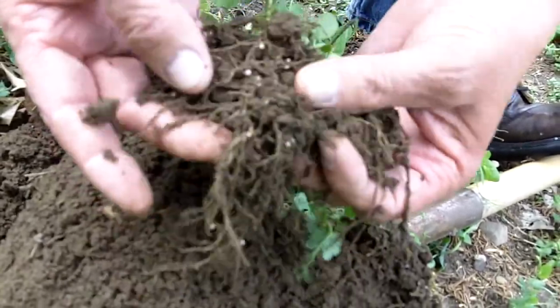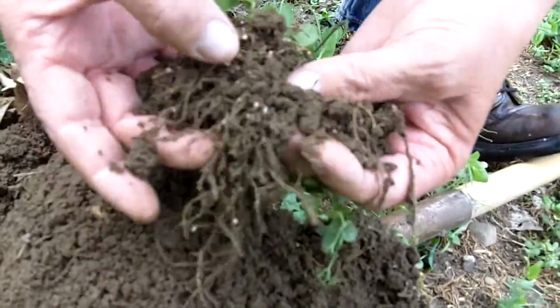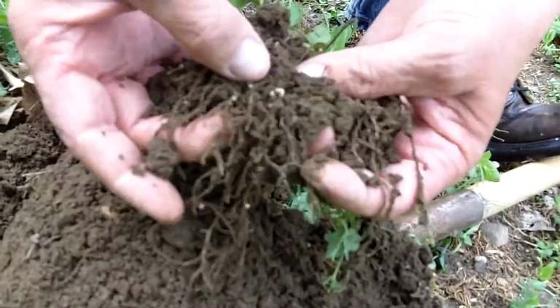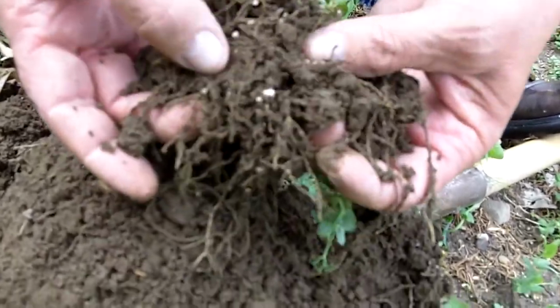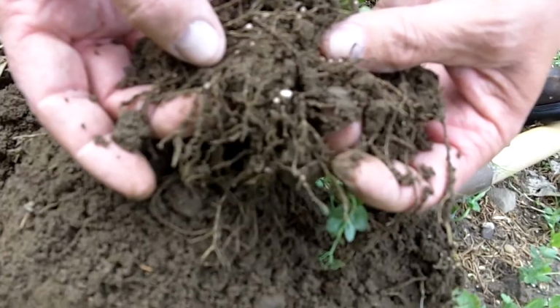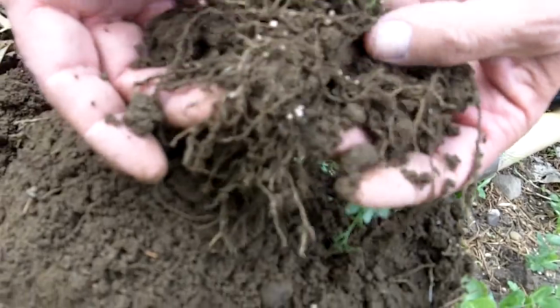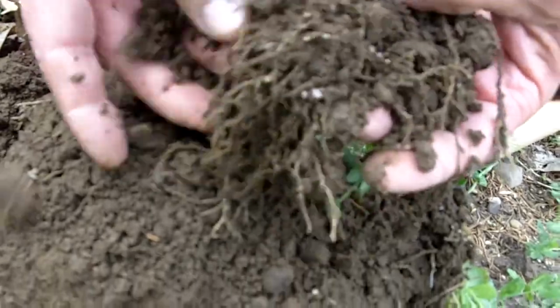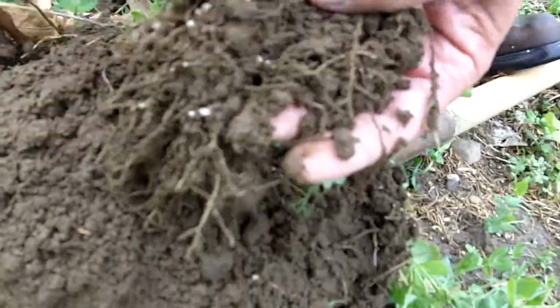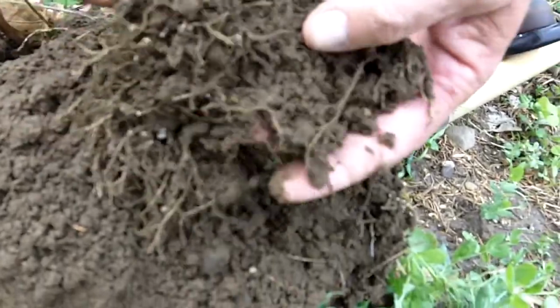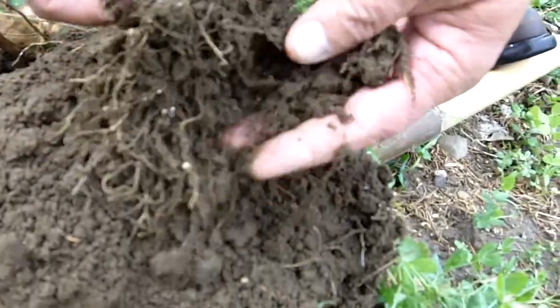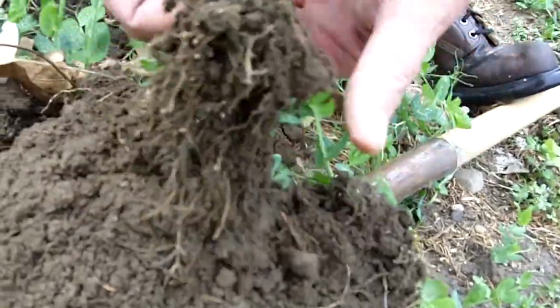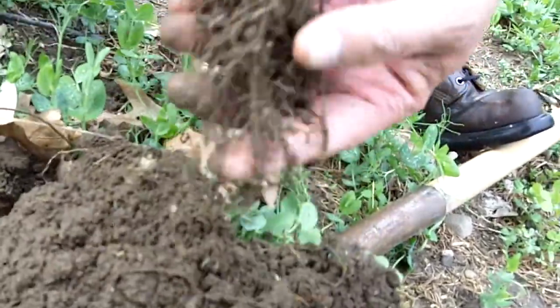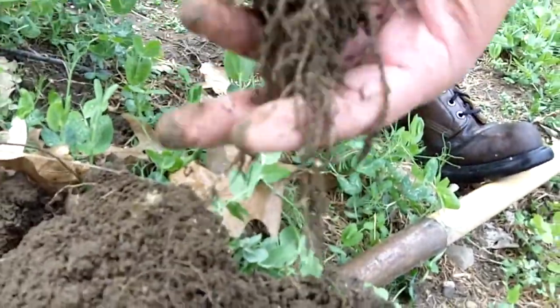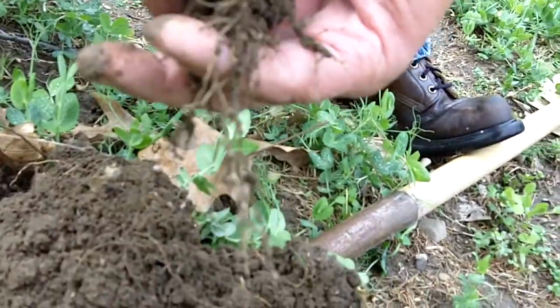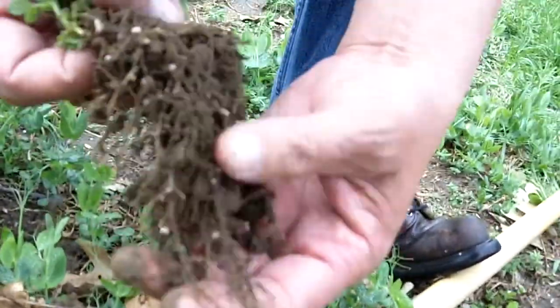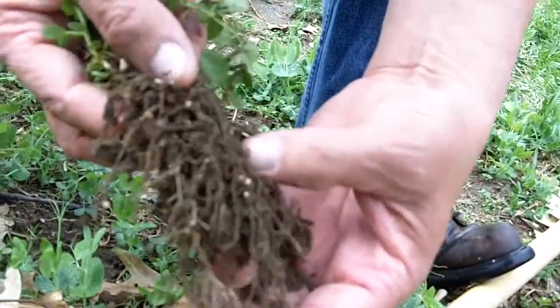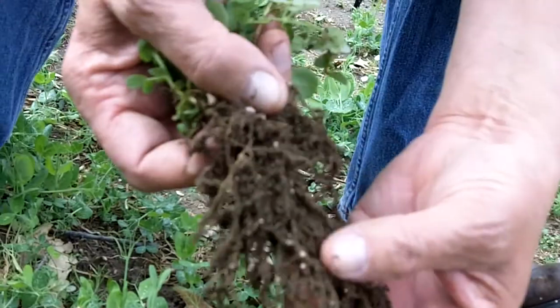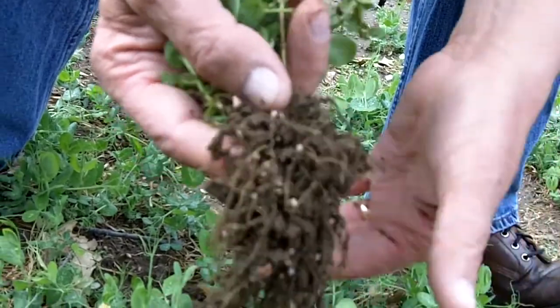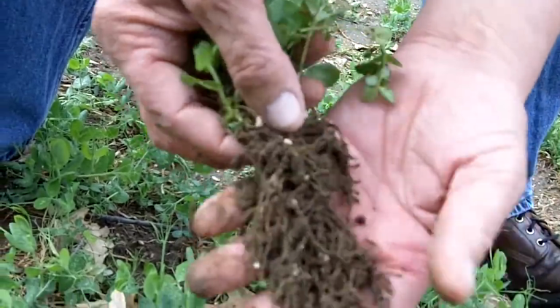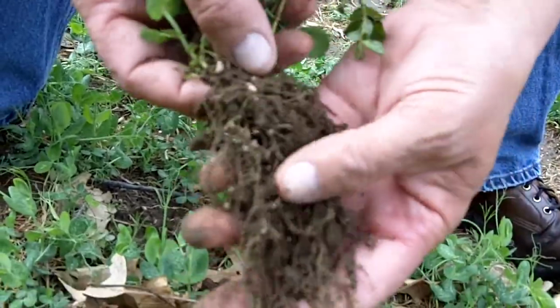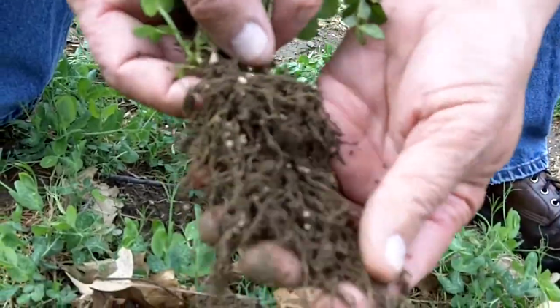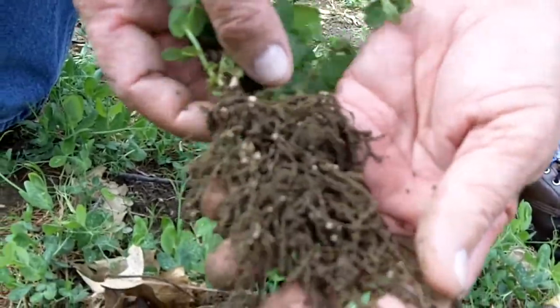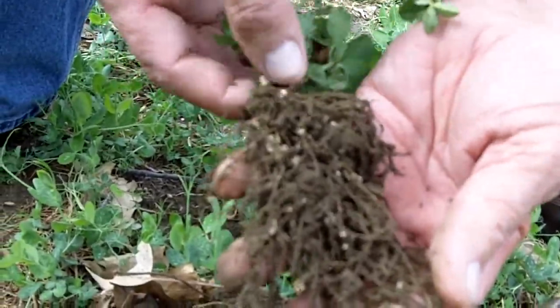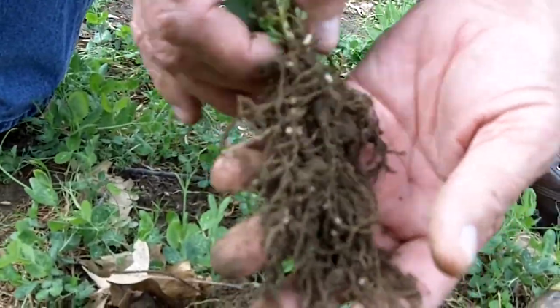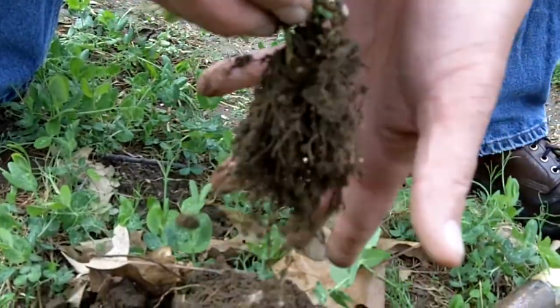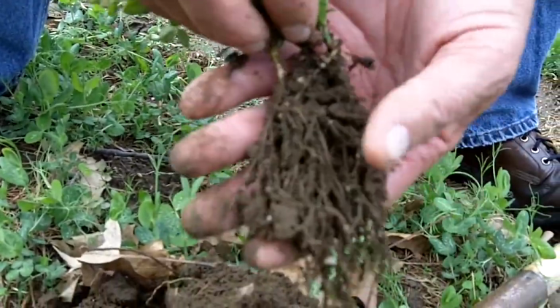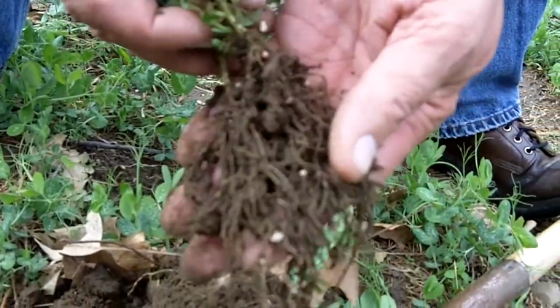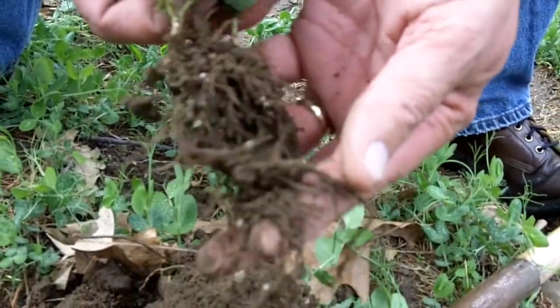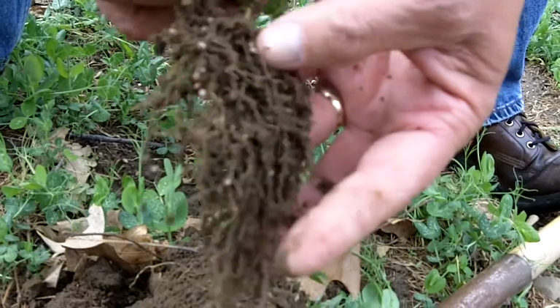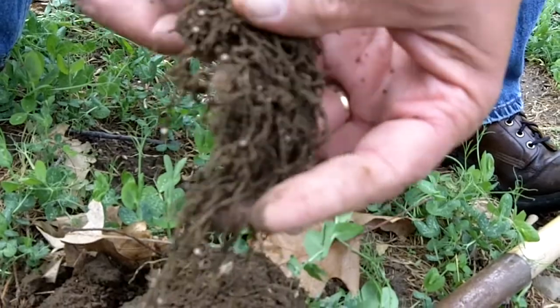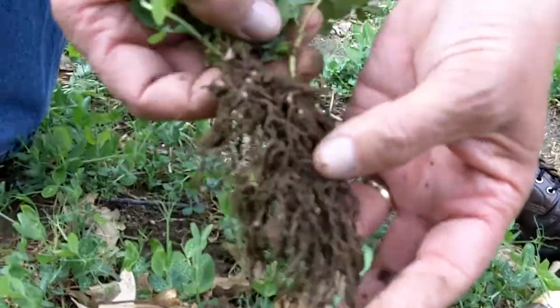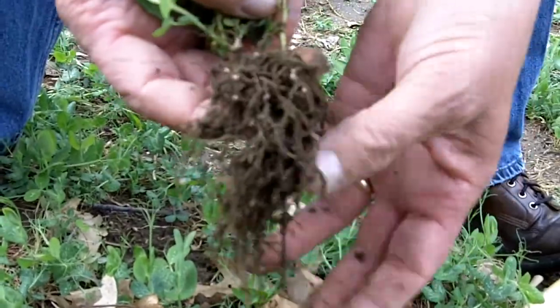Look at that. That's good. I'm producing nitrogen here. Even though my soils are too wet to be able to plant, I've got a significant amount of rooting and a lot of nodules here, and that's pretty exciting.